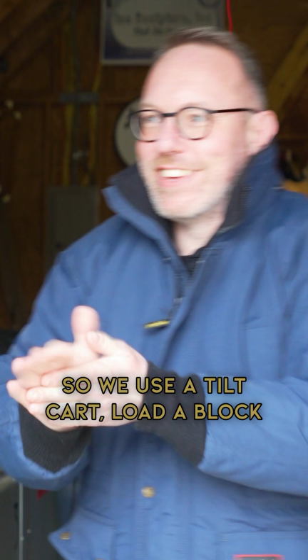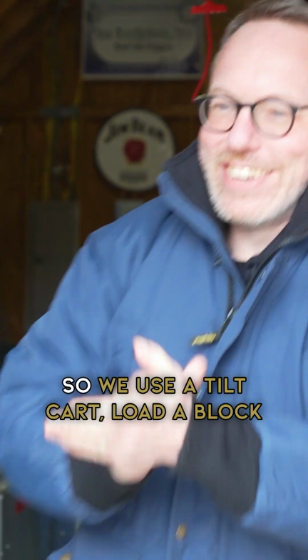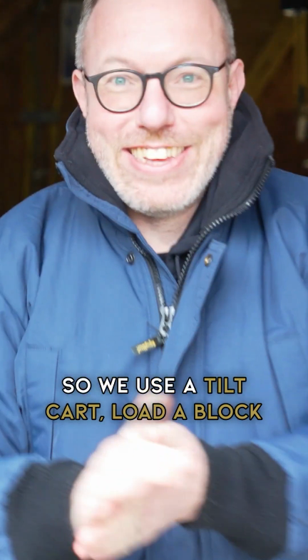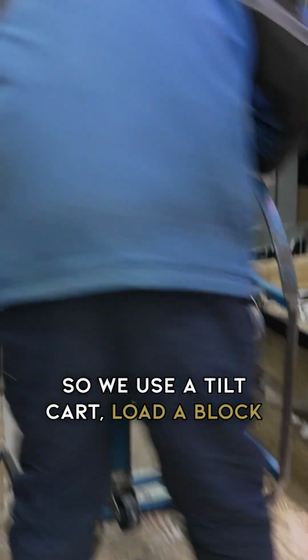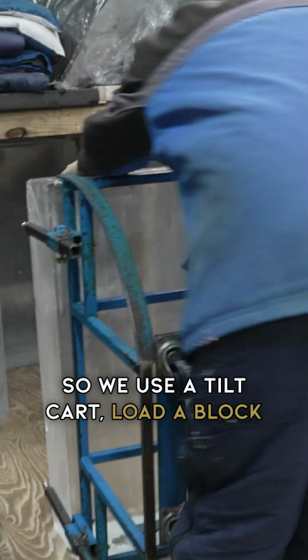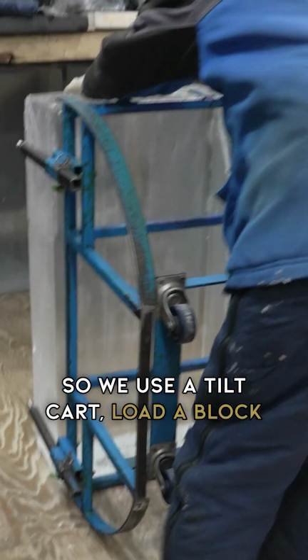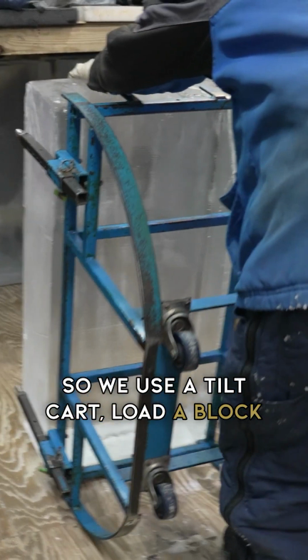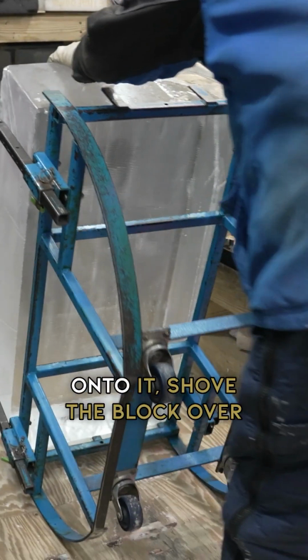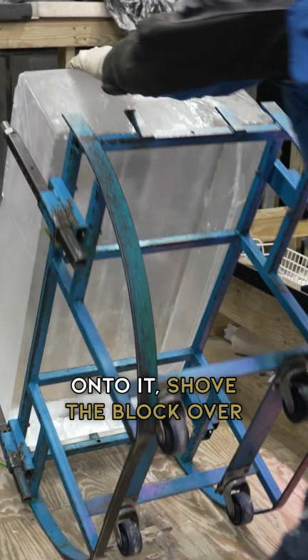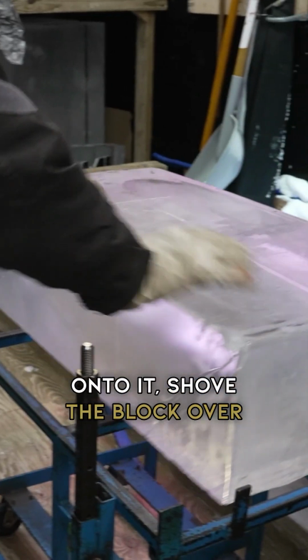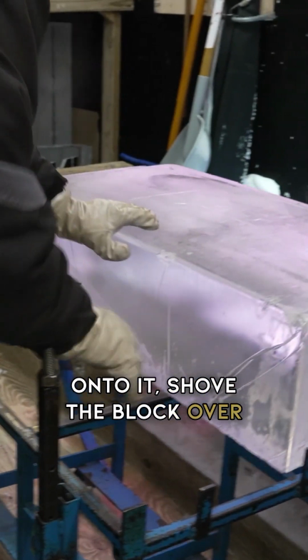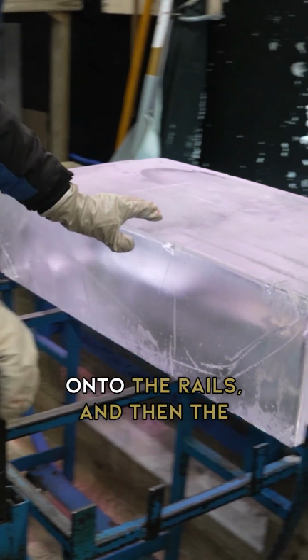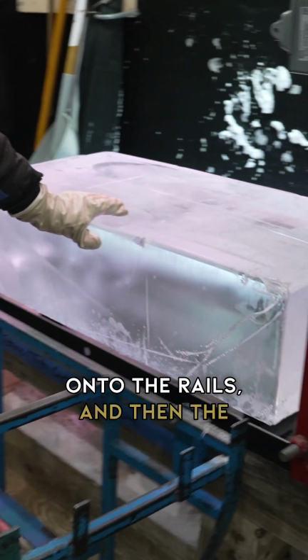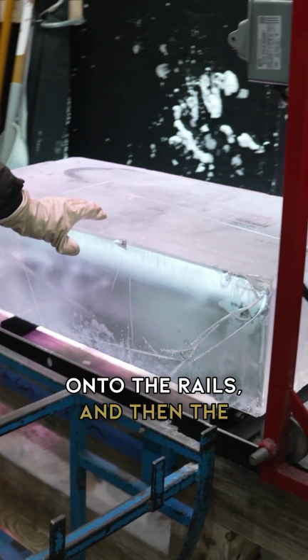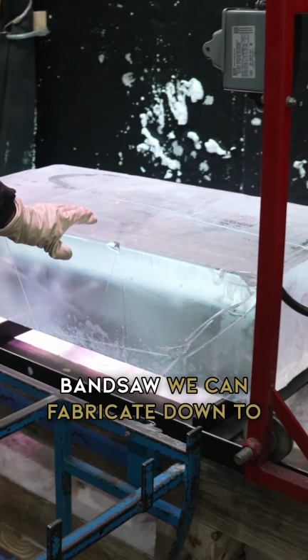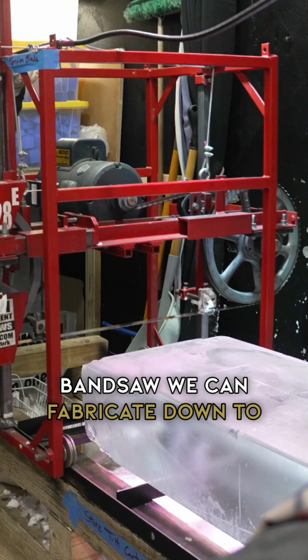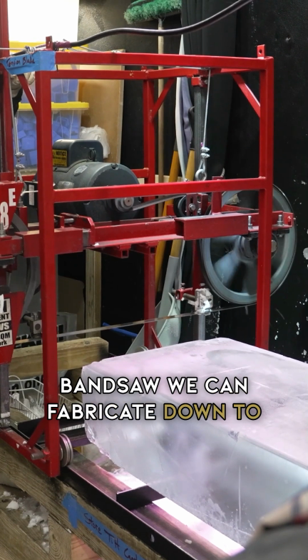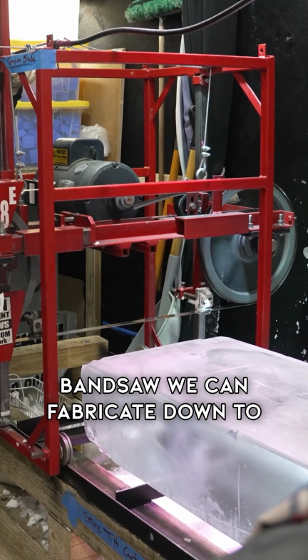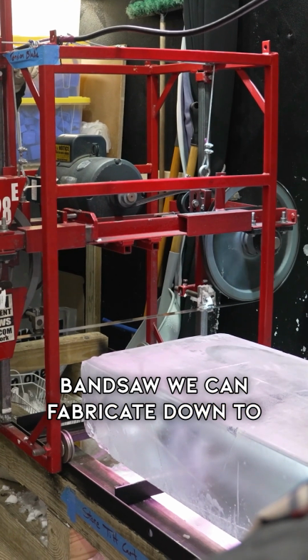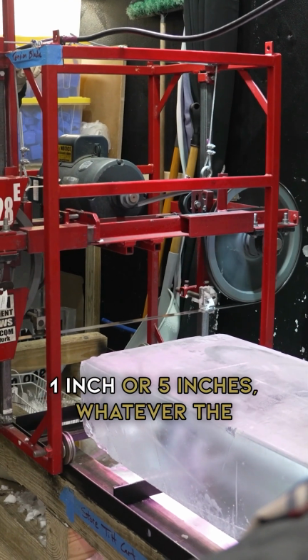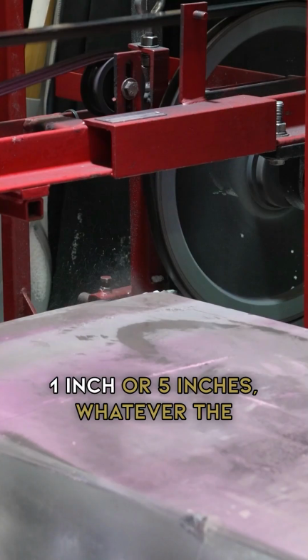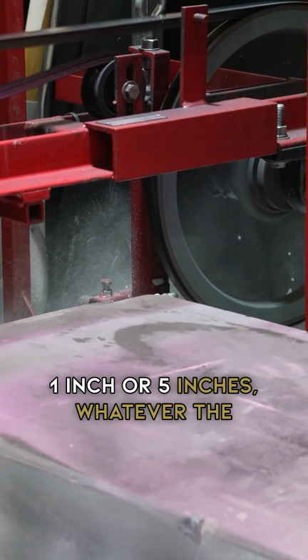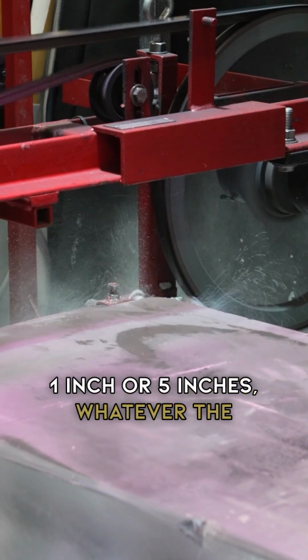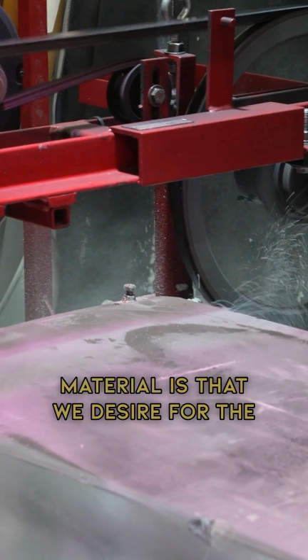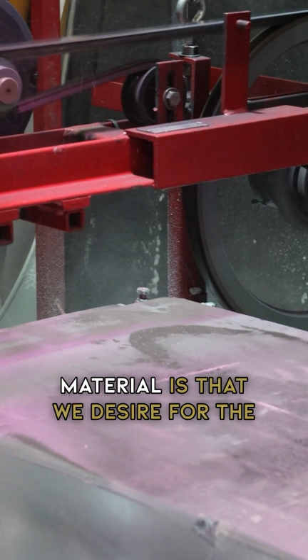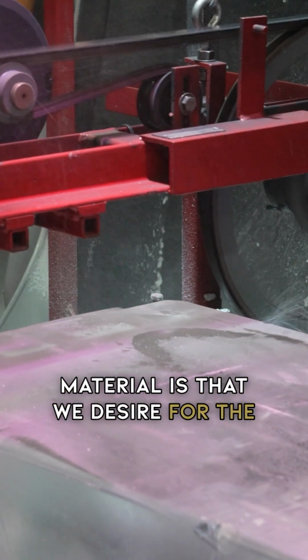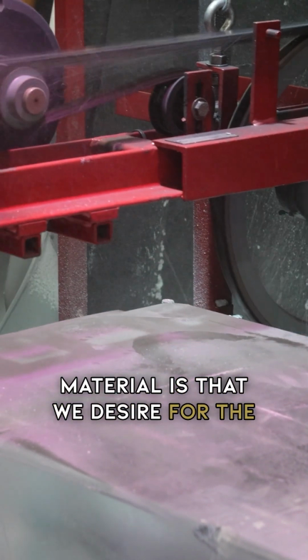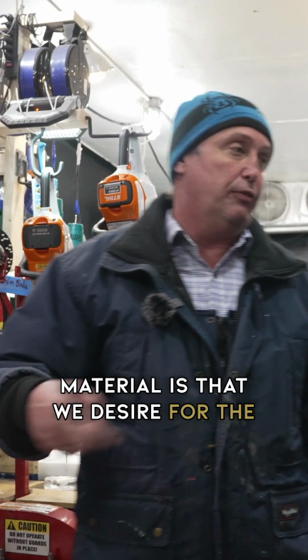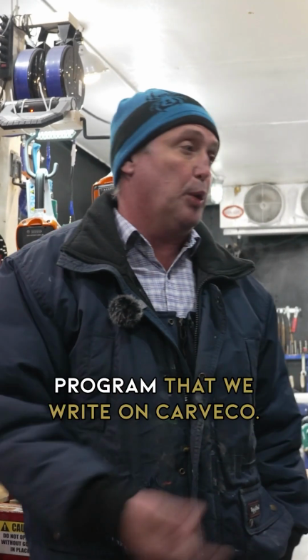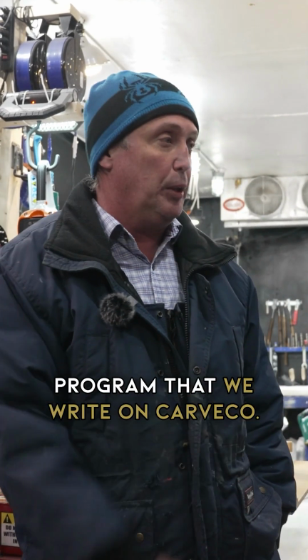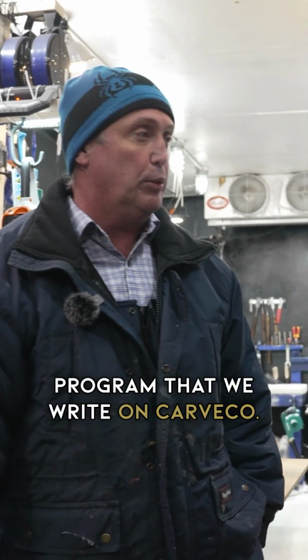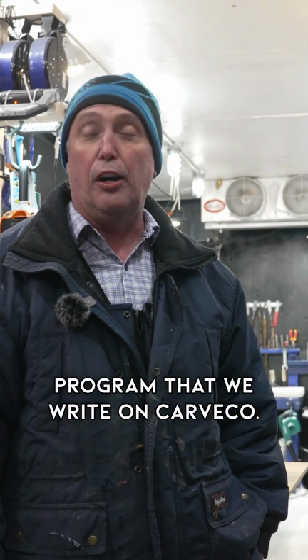We use a tilt cart, load a block onto it, shove the block over onto the rails, and then the bandsaw — we can fabricate down to one inch, or five inches, whatever the material is that we desire for the program that we write on Costco.